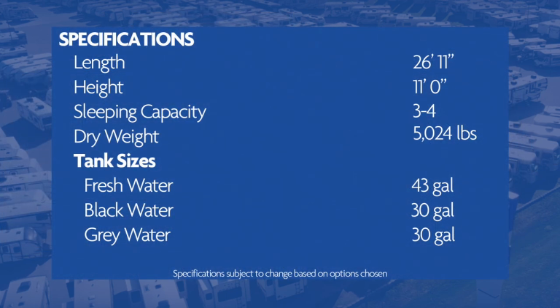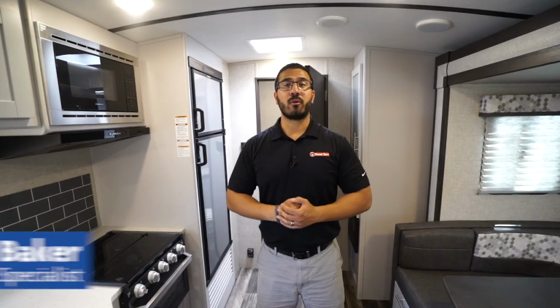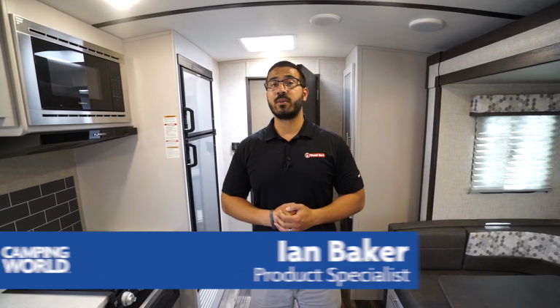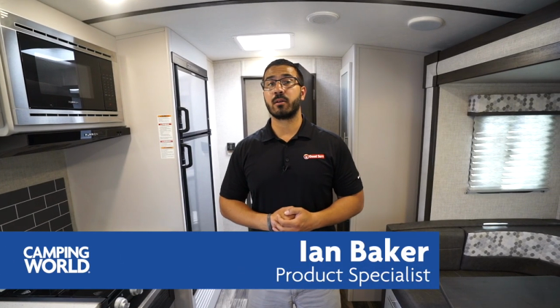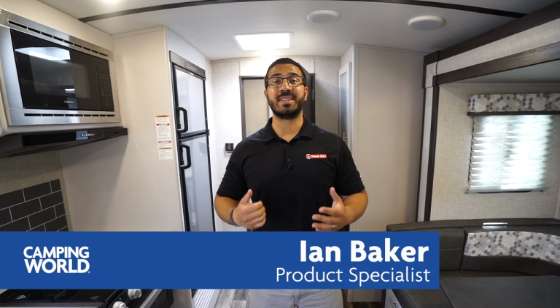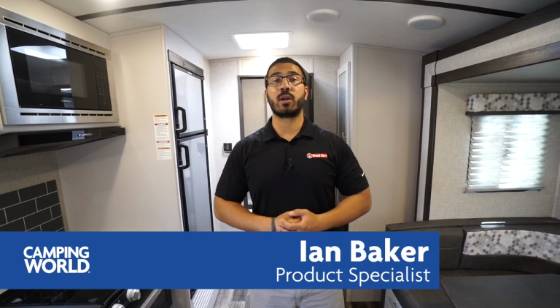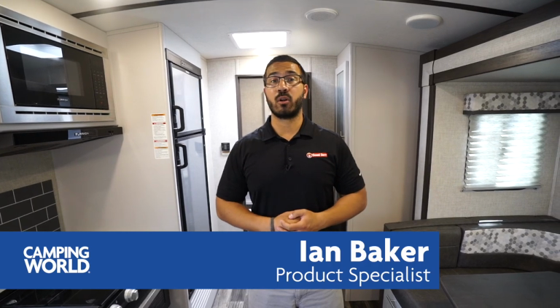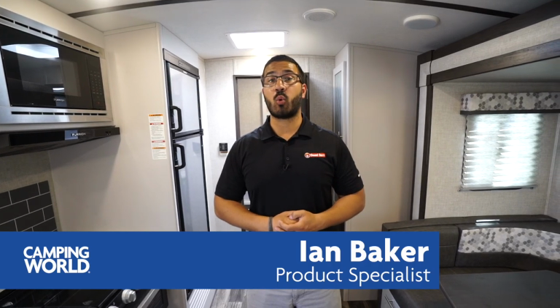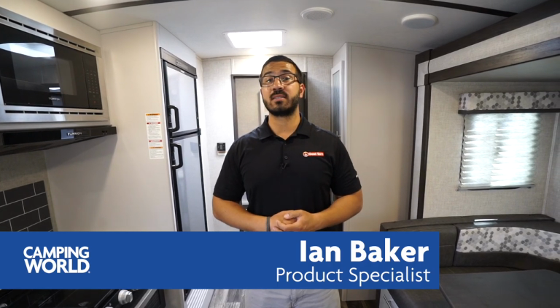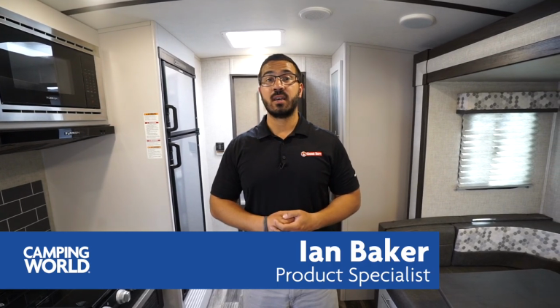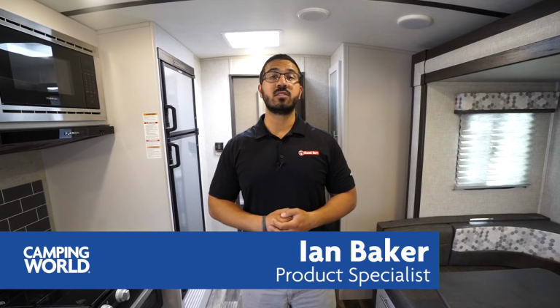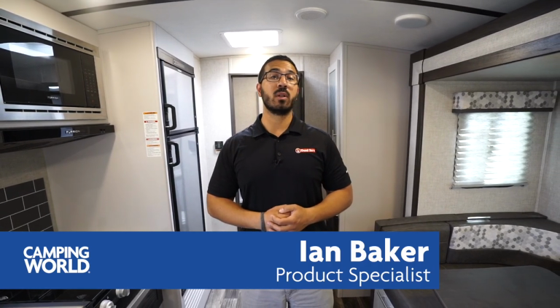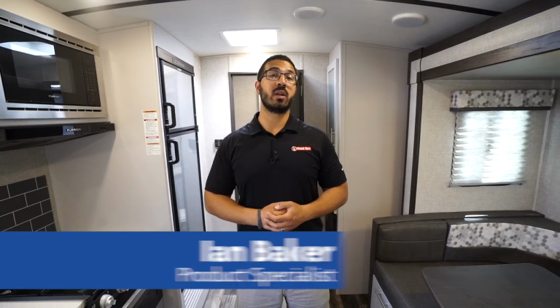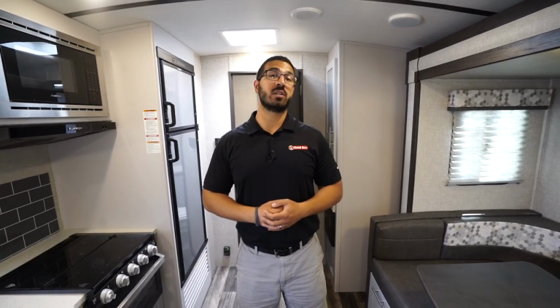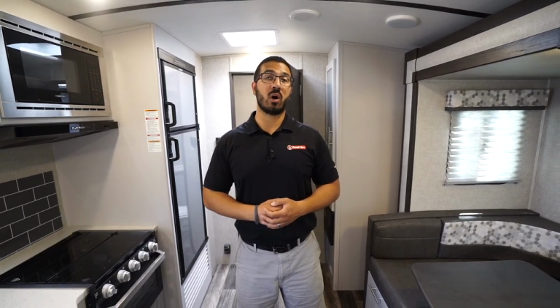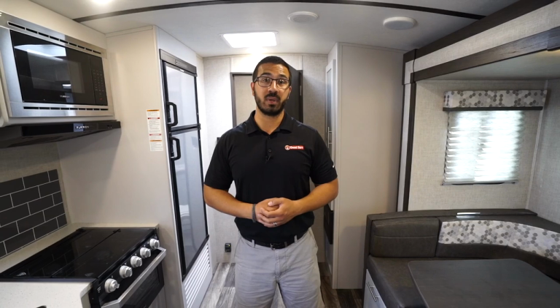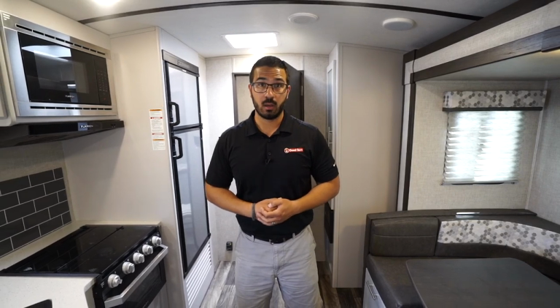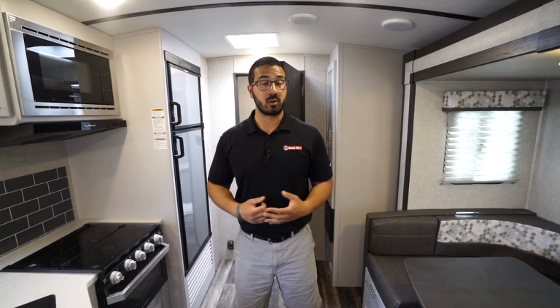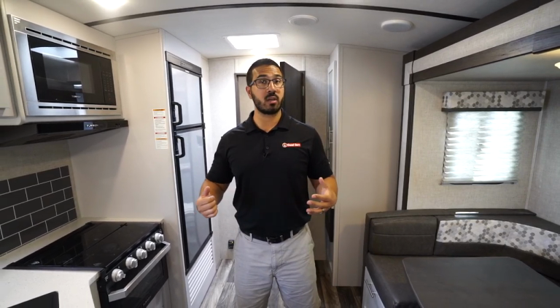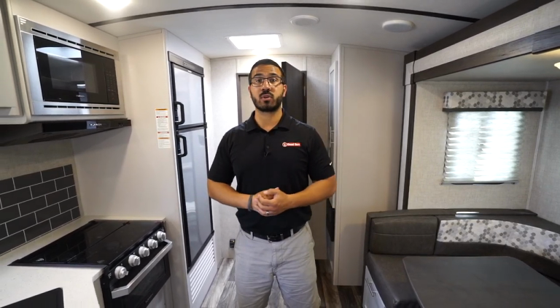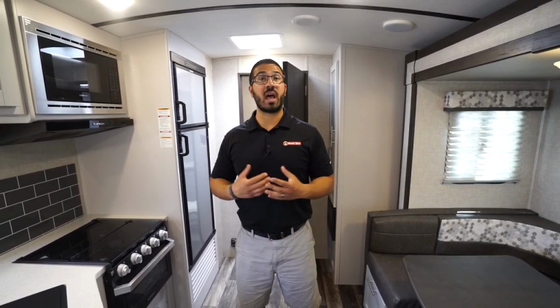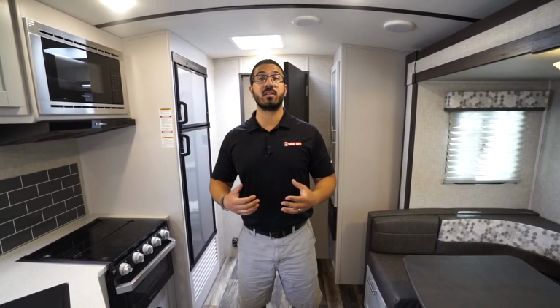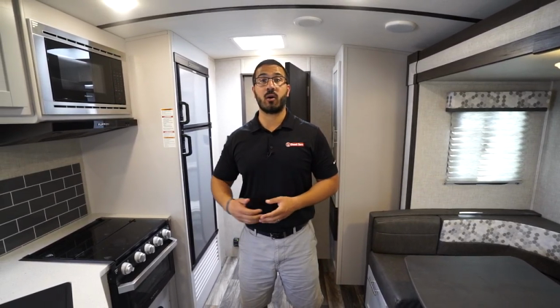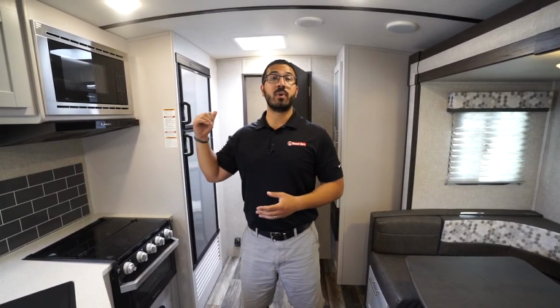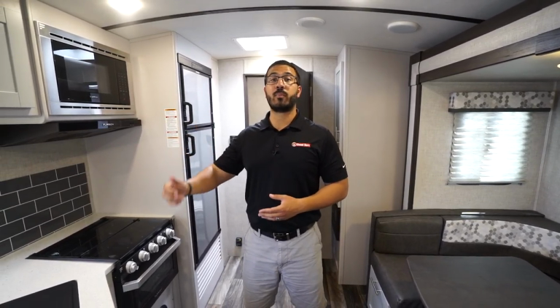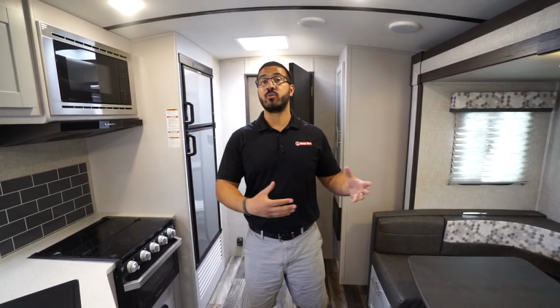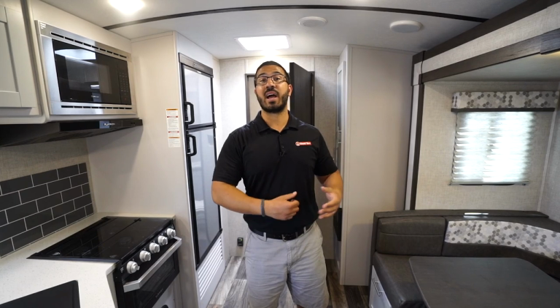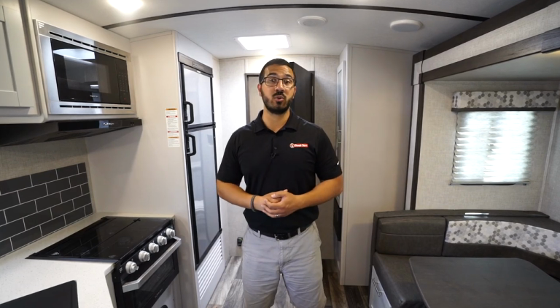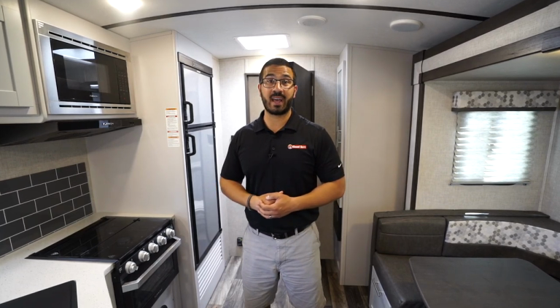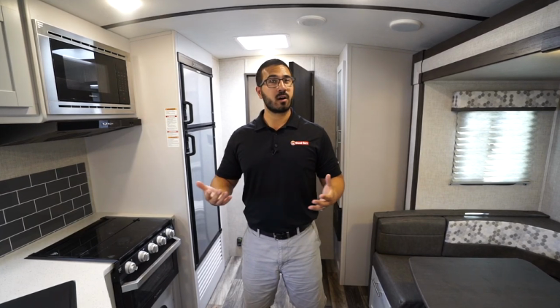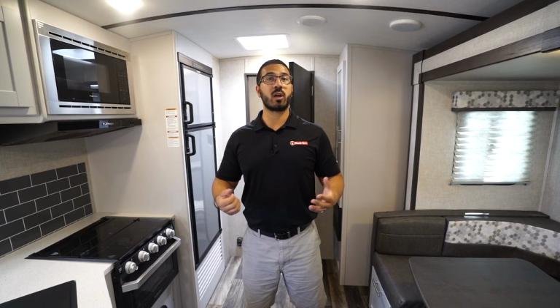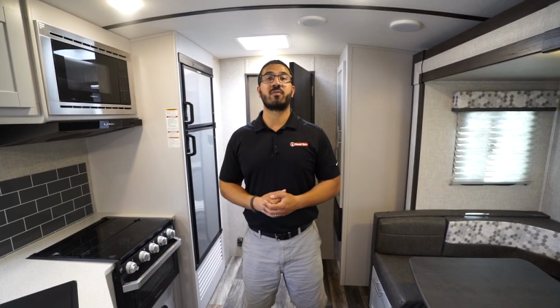Hi folks, I'm Ian Baker and today I want to go over the 2019 Keystone Bullet Premier 22 RB. This is a great couples coach with an excellent layout — big rear bathroom, slide-out dinette — and it comes in right around 5,000 pounds, packed full of top-of-the-line amenities.